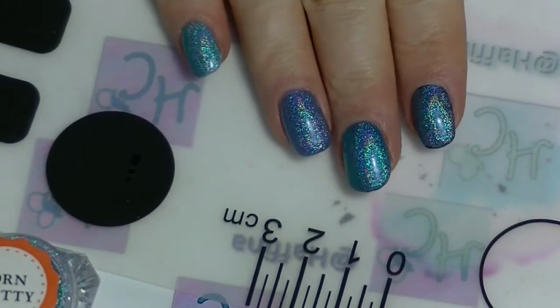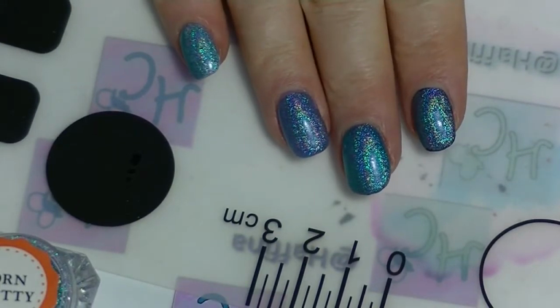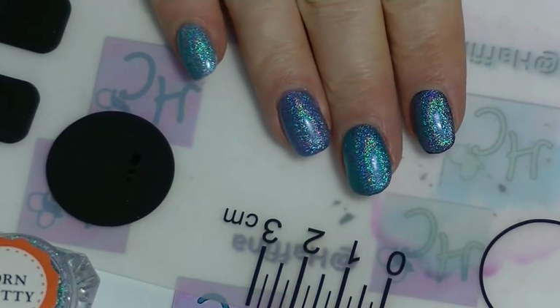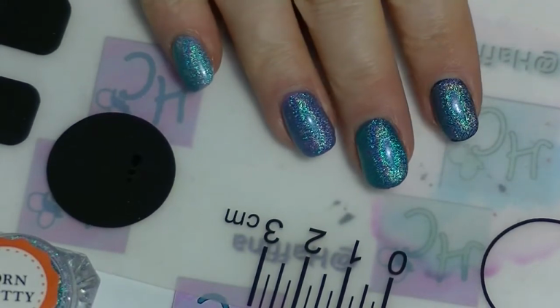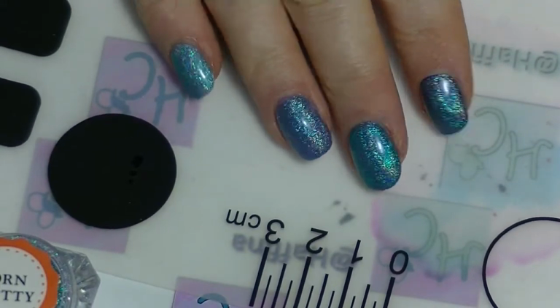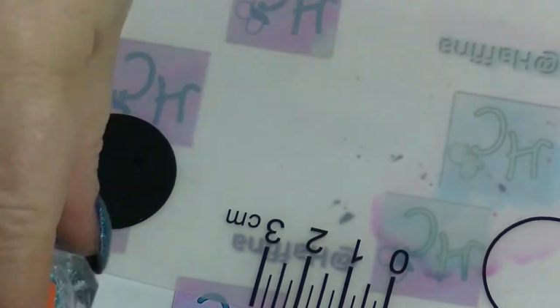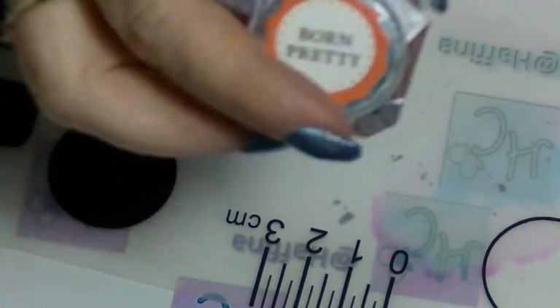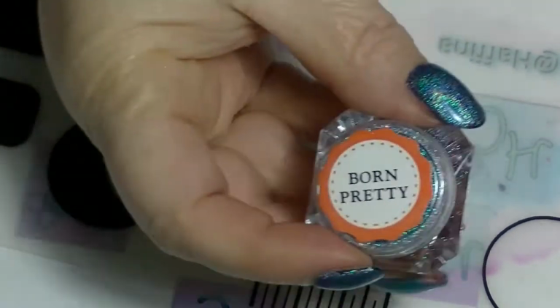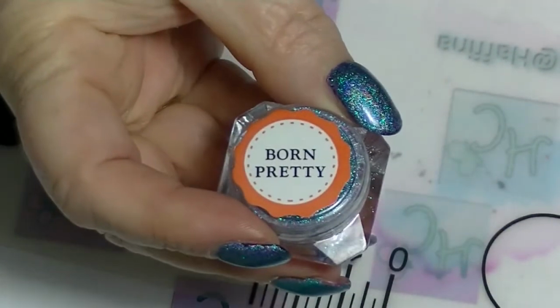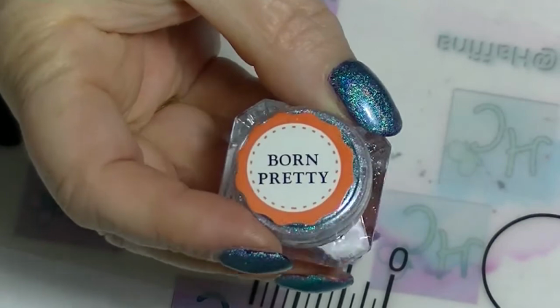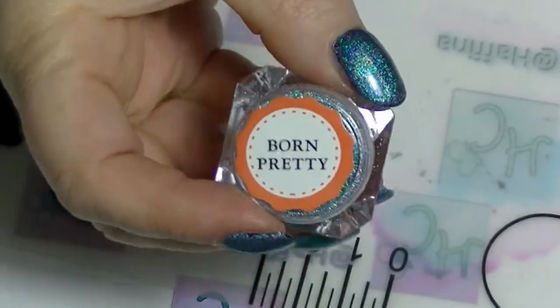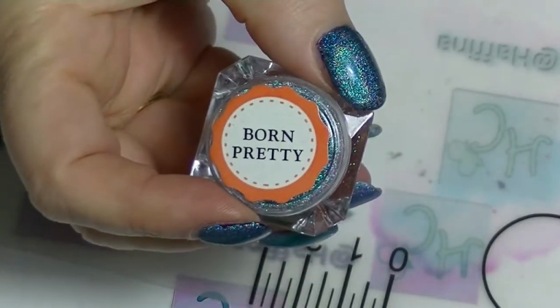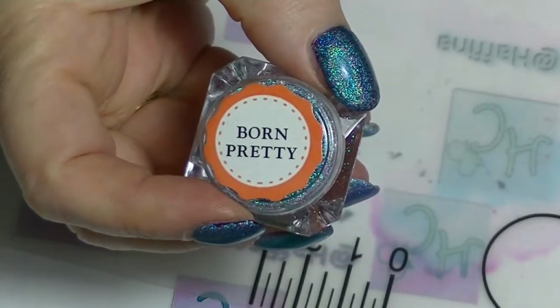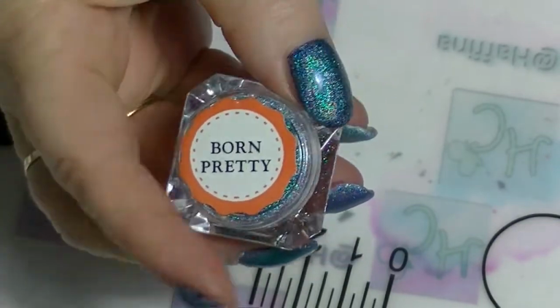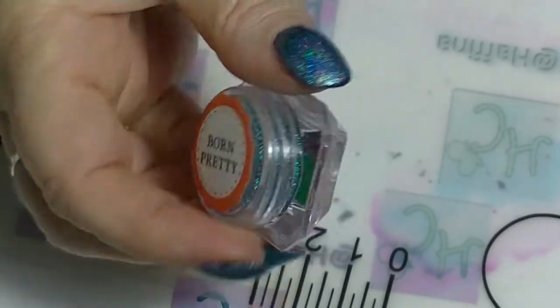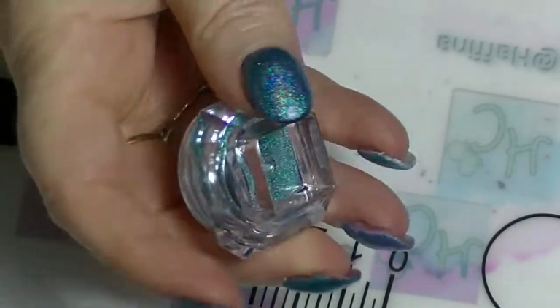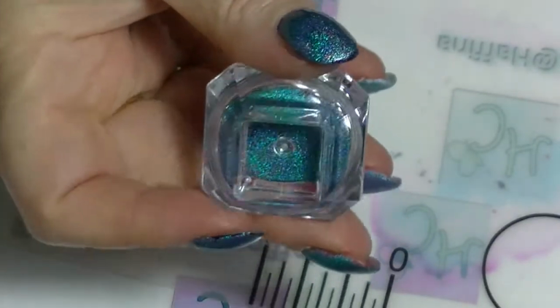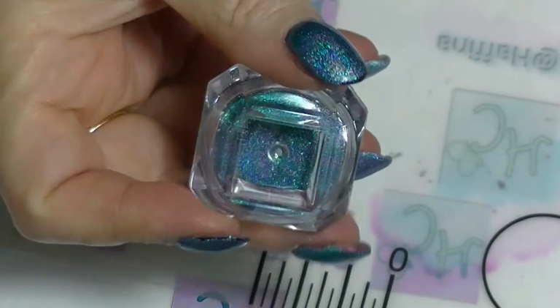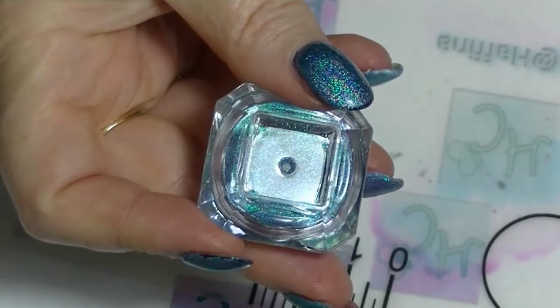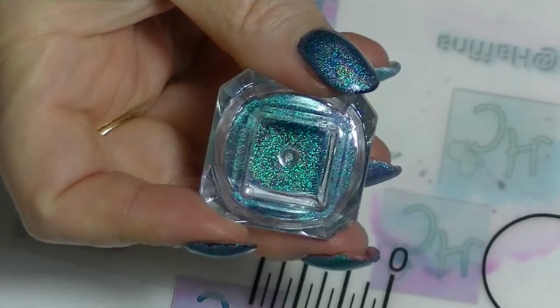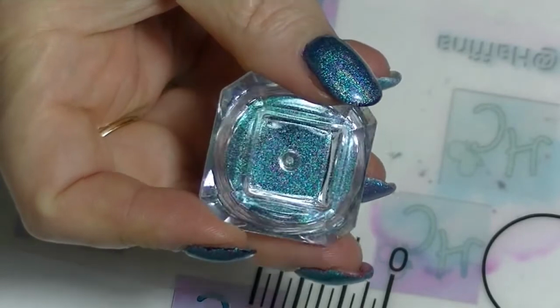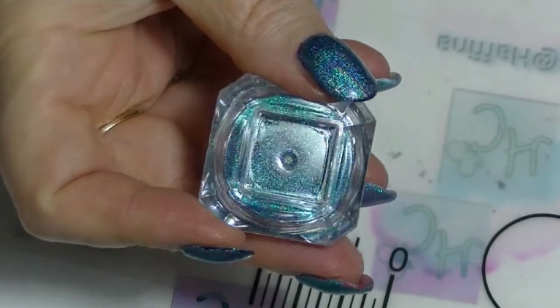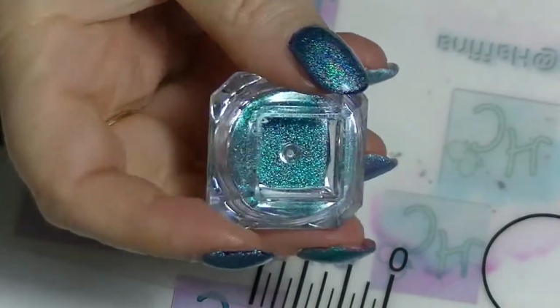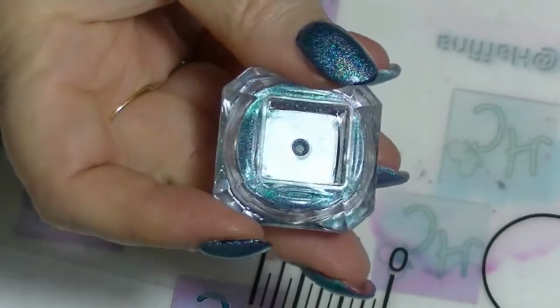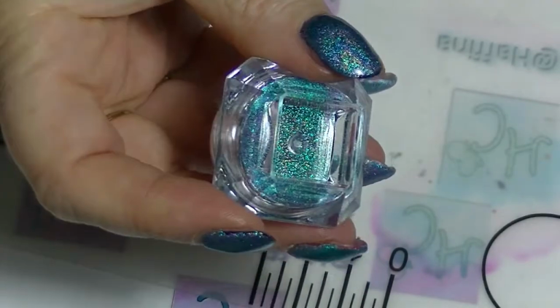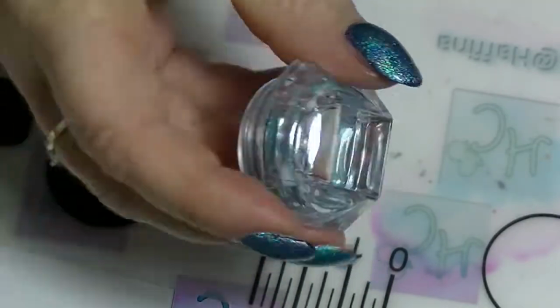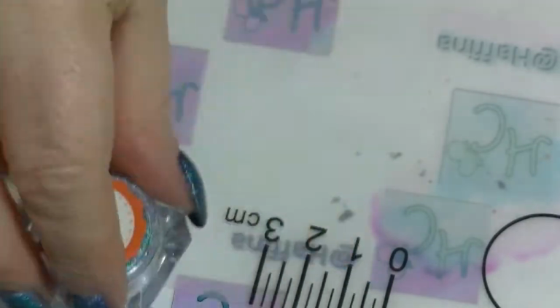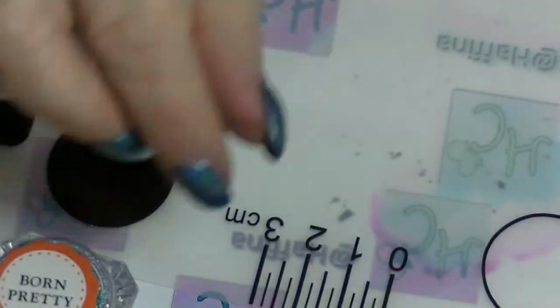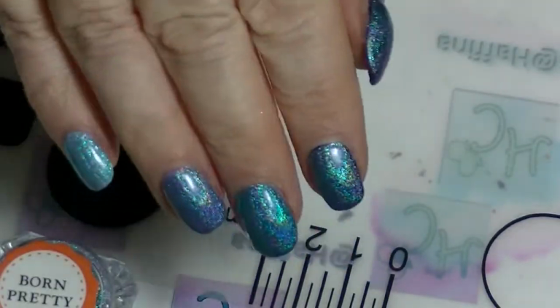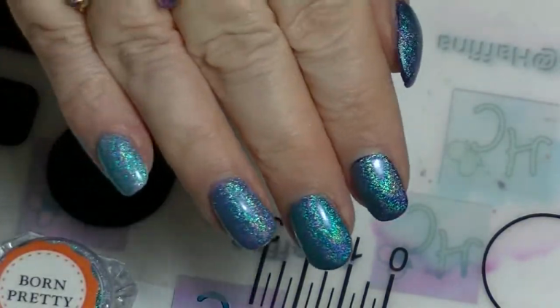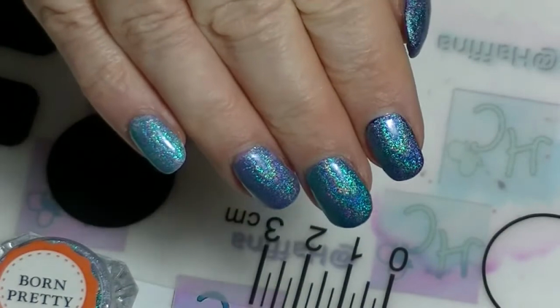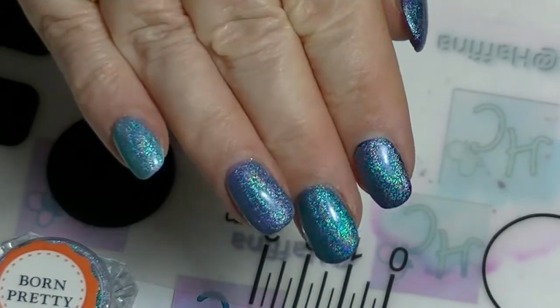Hi guys, it's Haff, I am back again and this is going to be a how-to interview on this Born Pretty powder. It's a laser holographic powder thing. Looks really, really gorgeous.